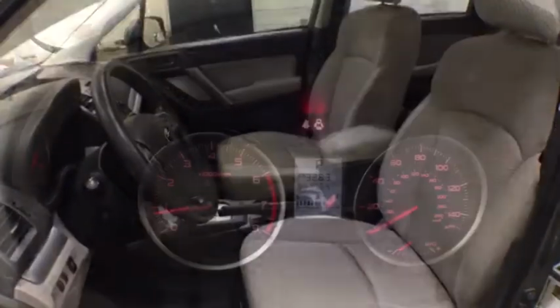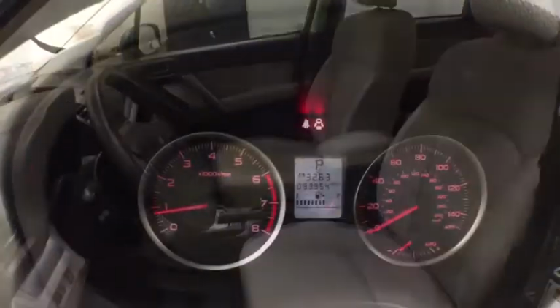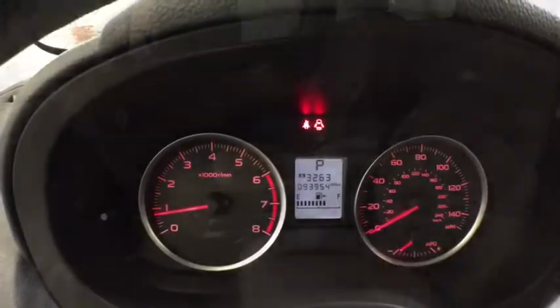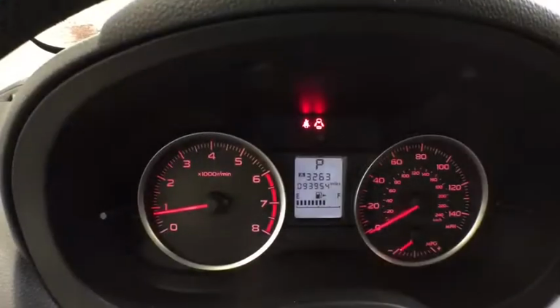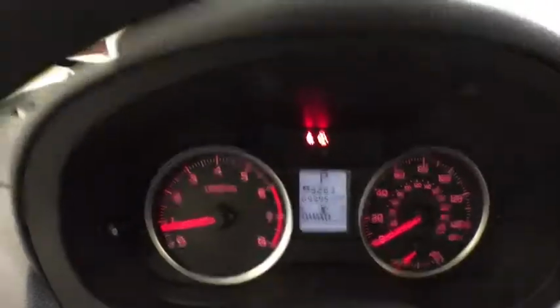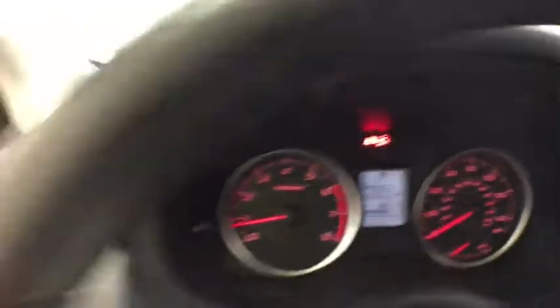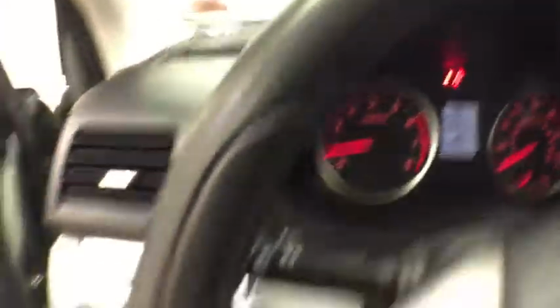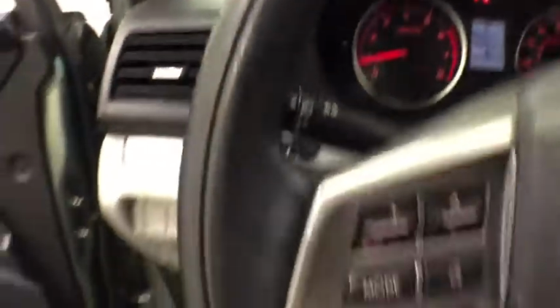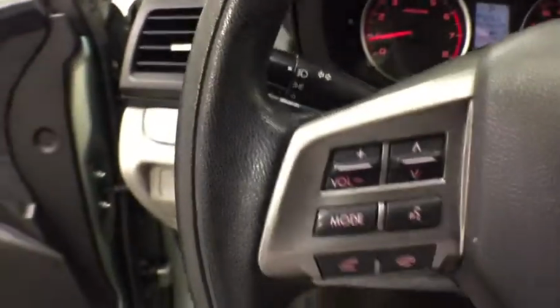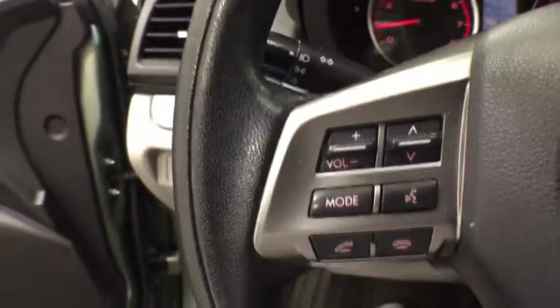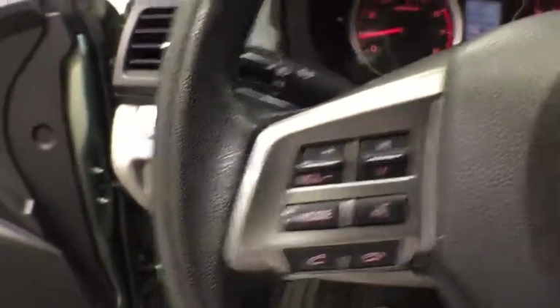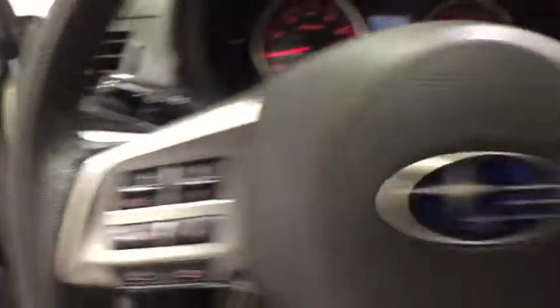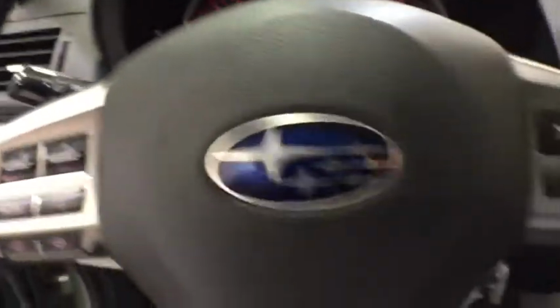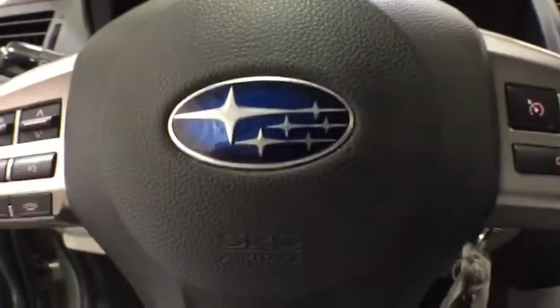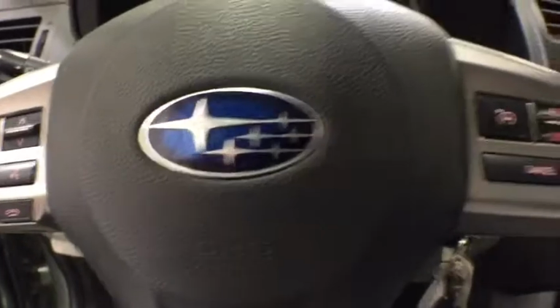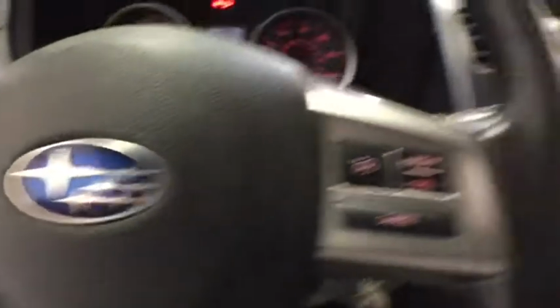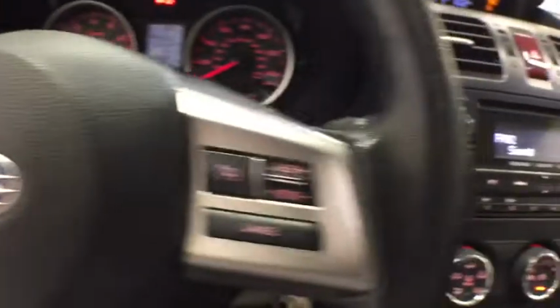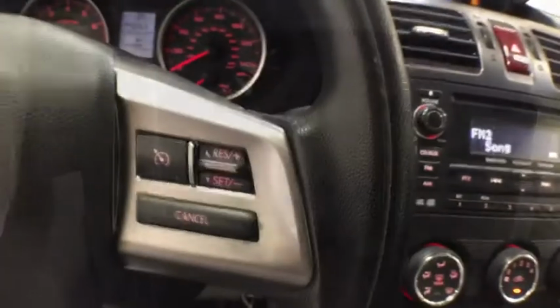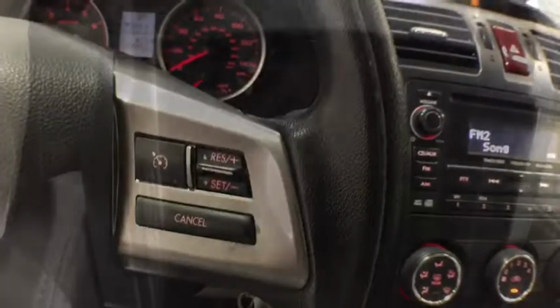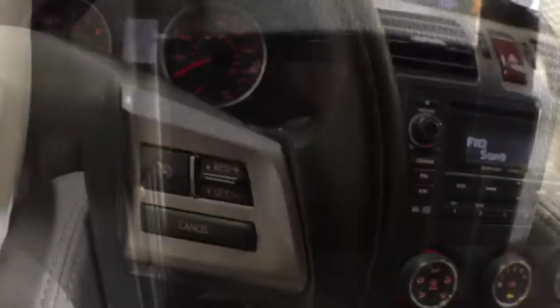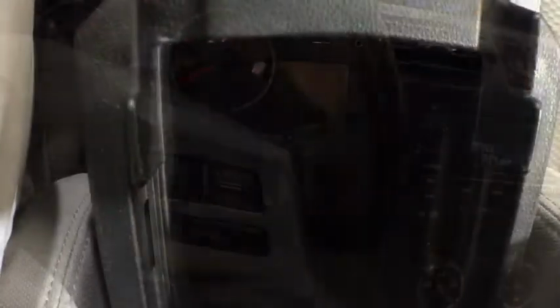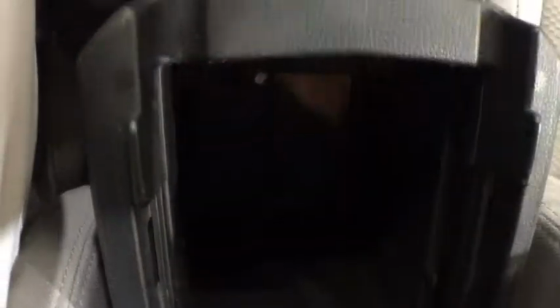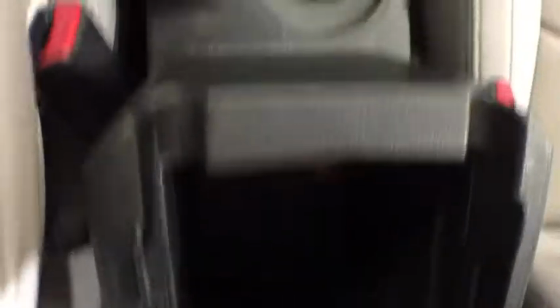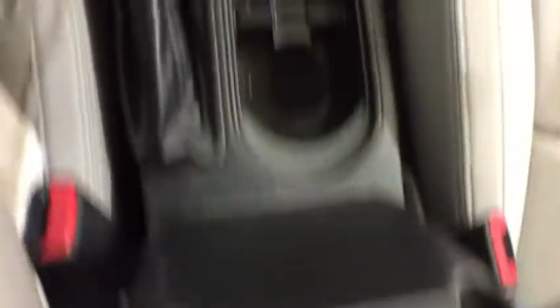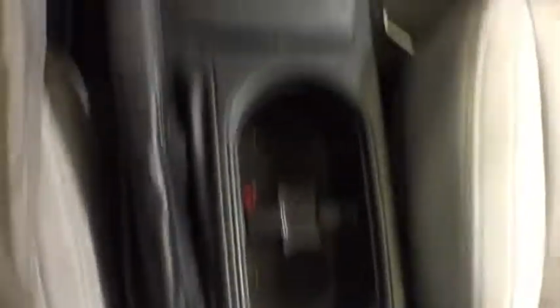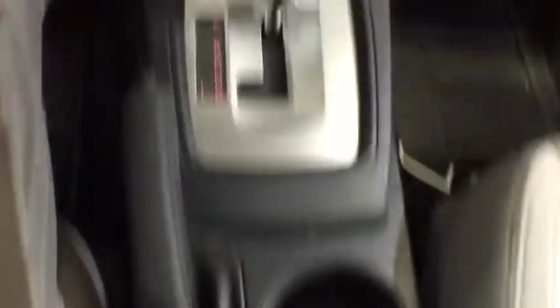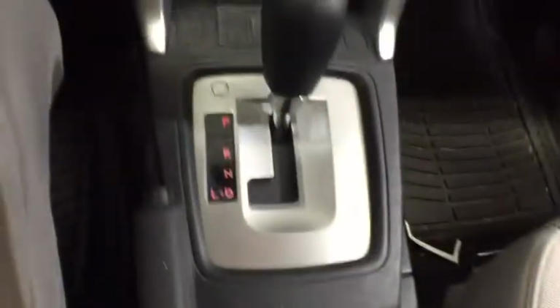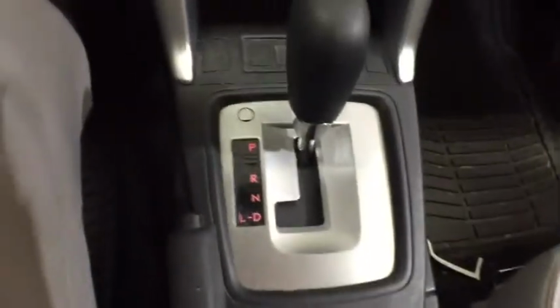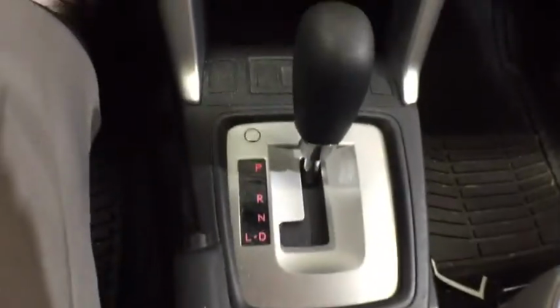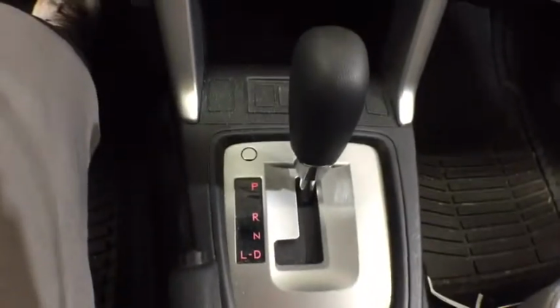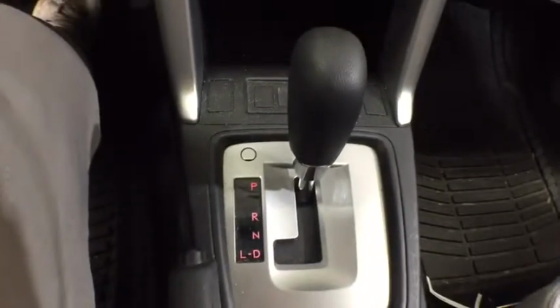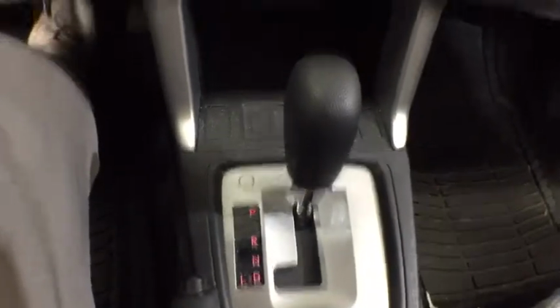AM-FM stereo radio, rear defrost, MP3 player, power door locks, CD player, child safety locks, bucket seats.